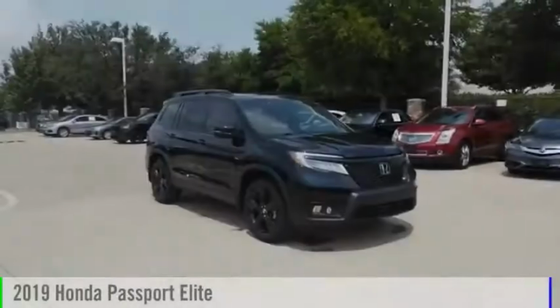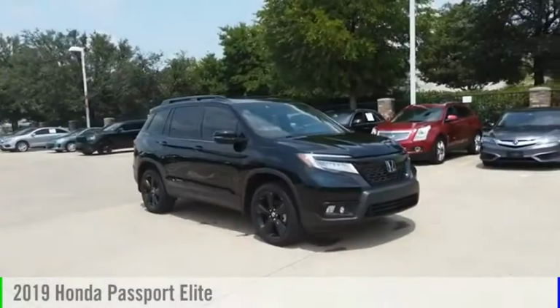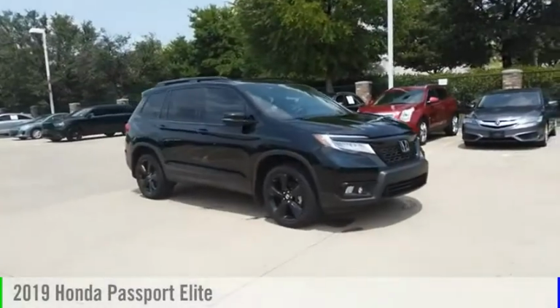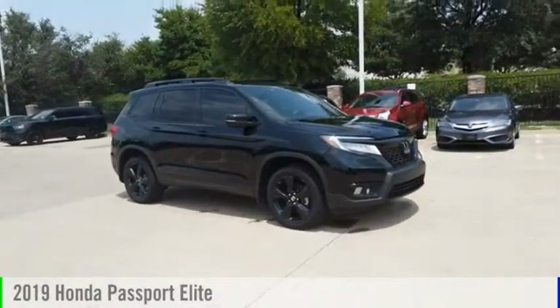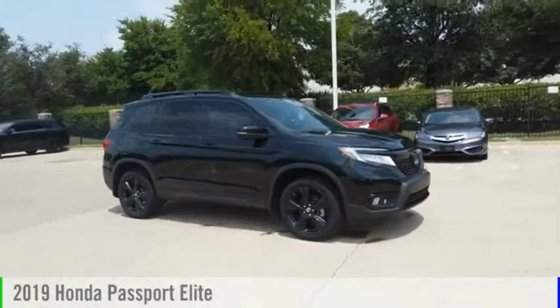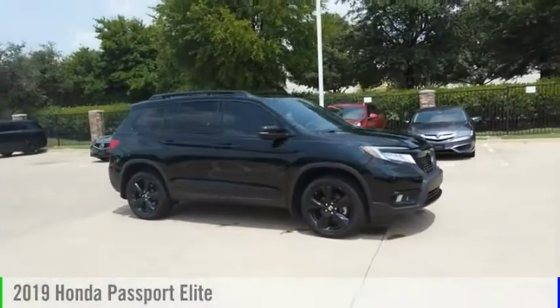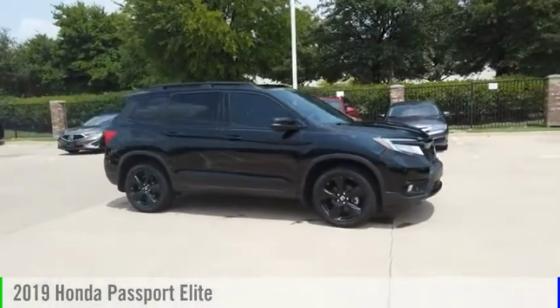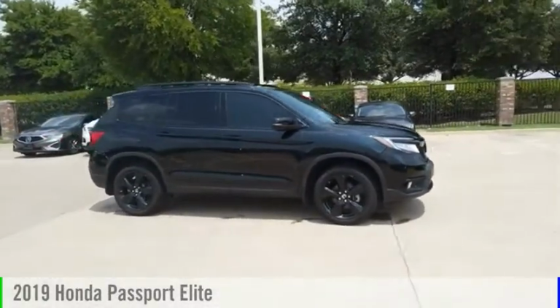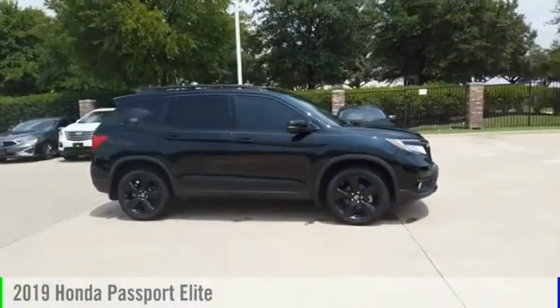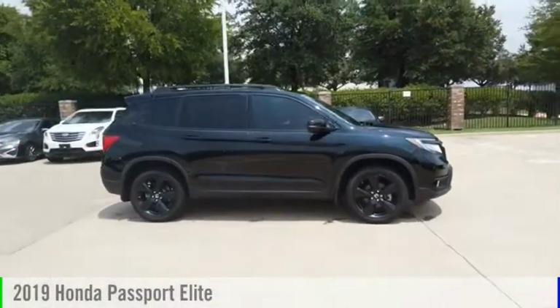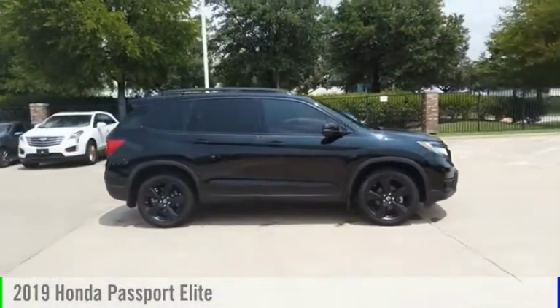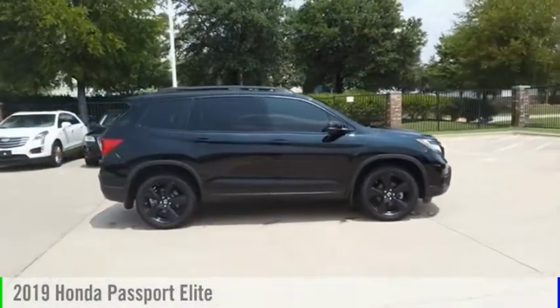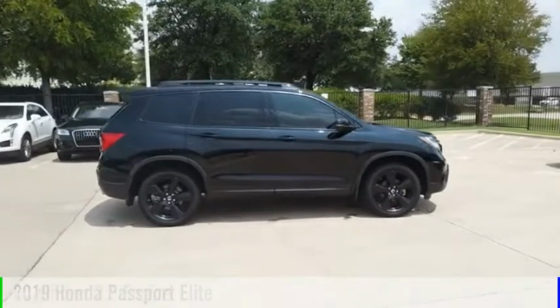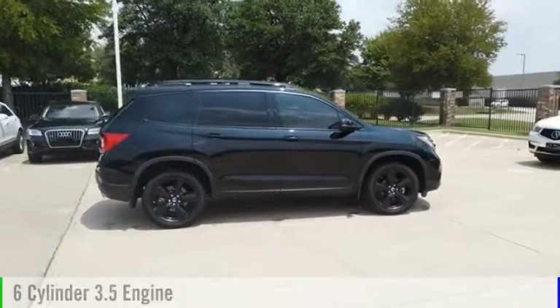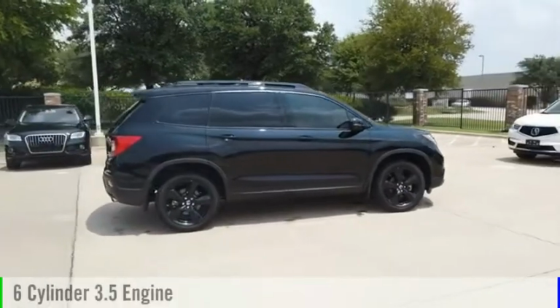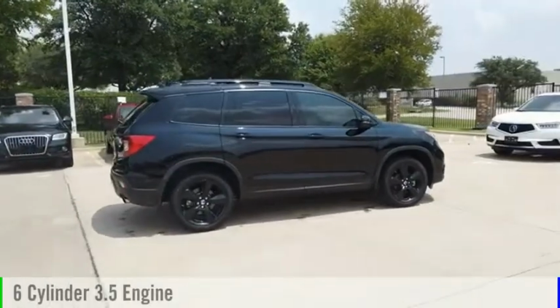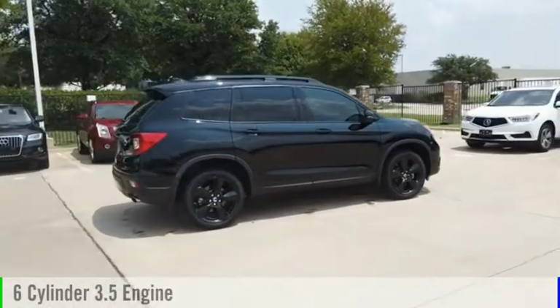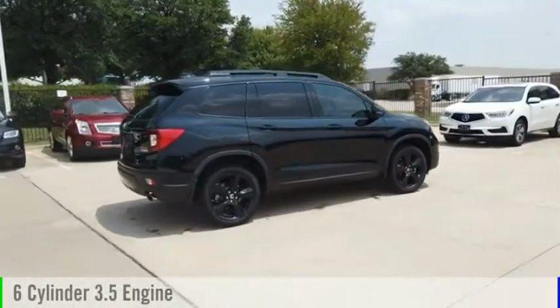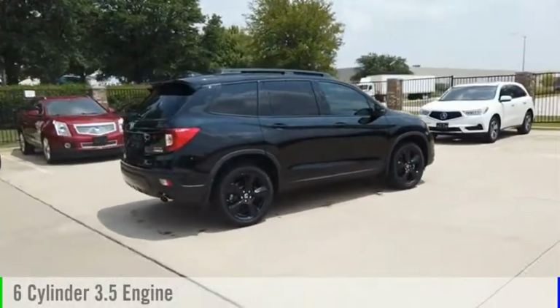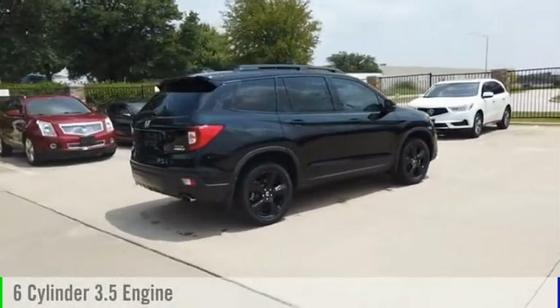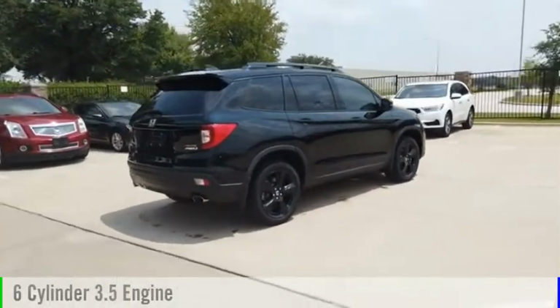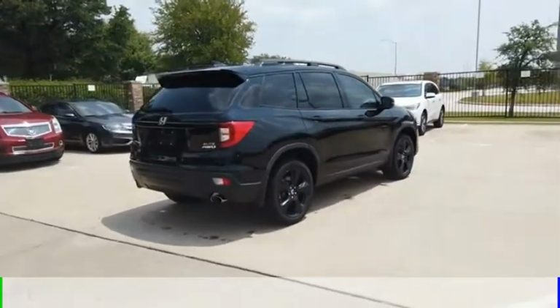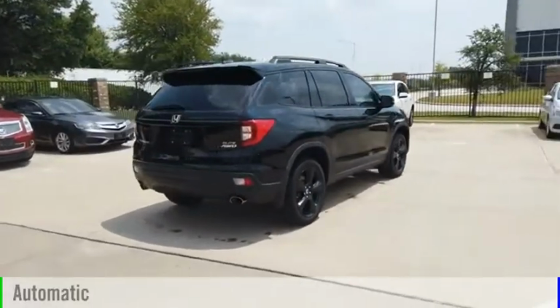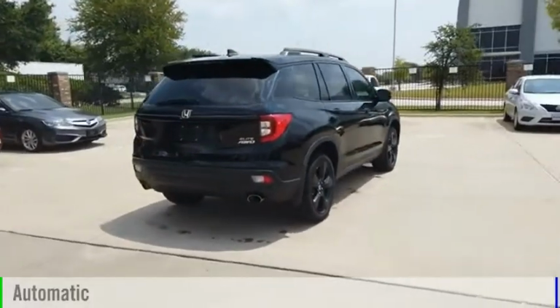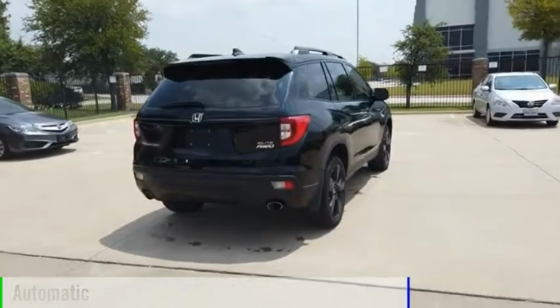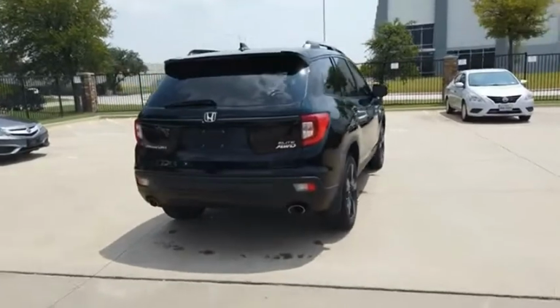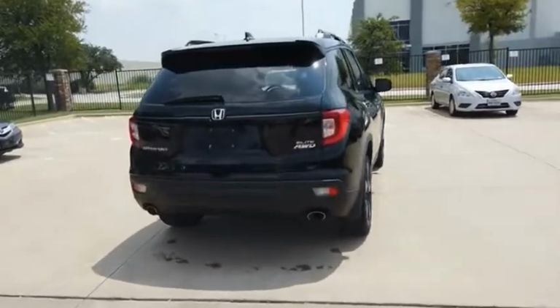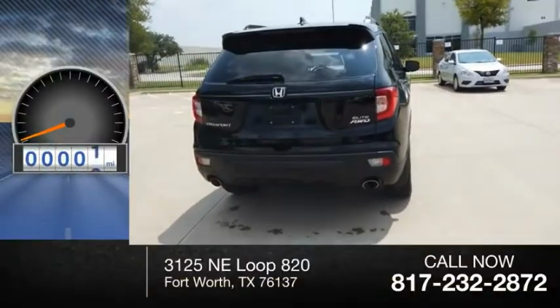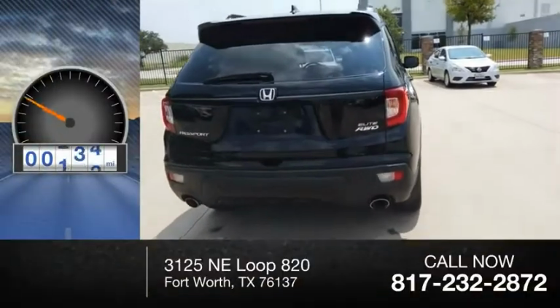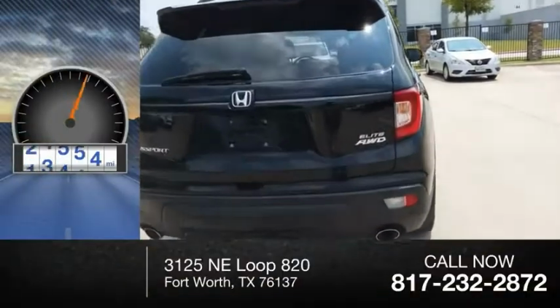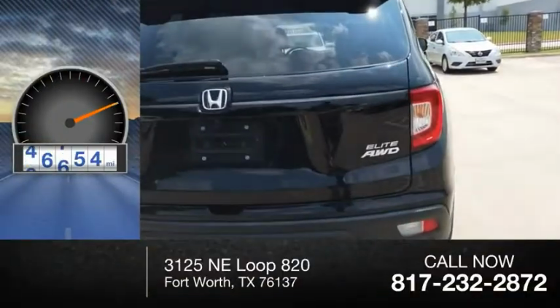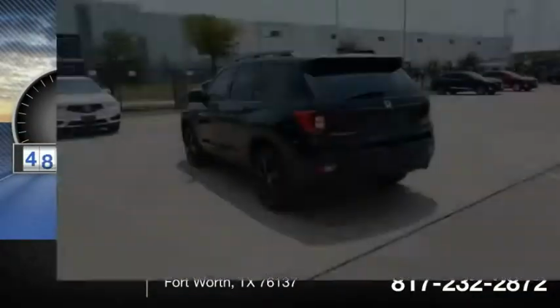Take a ride in the 2019 Passport. This vehicle is powered by a 6-cylinder, 3.5-liter engine and comes with an automatic transmission. This vehicle has less than 50,000 miles.